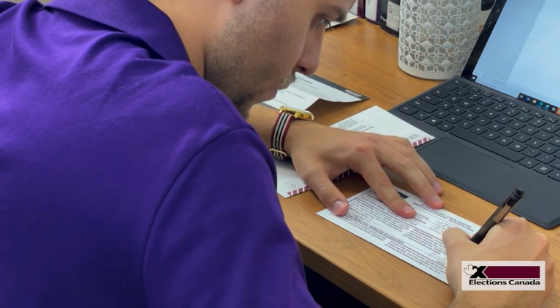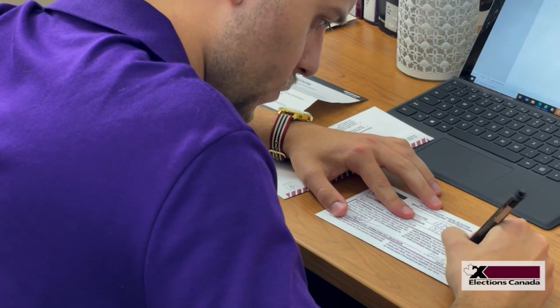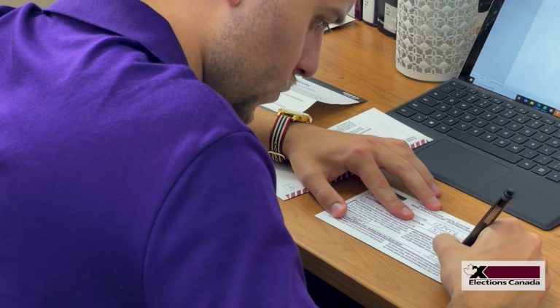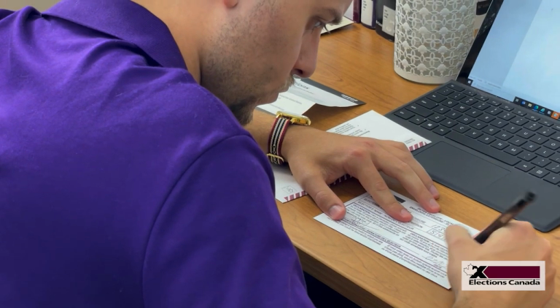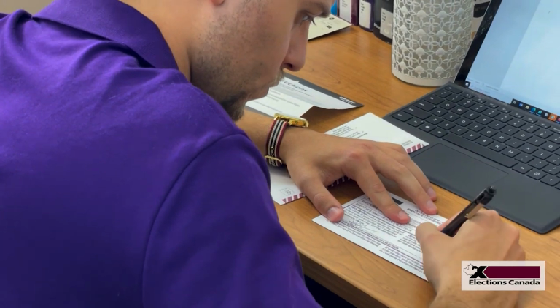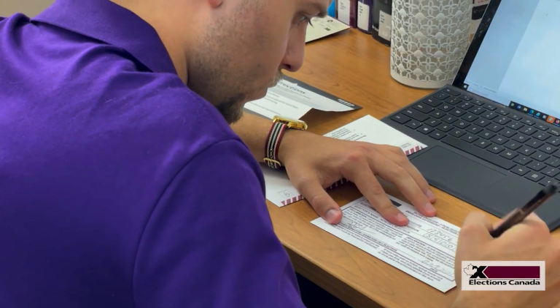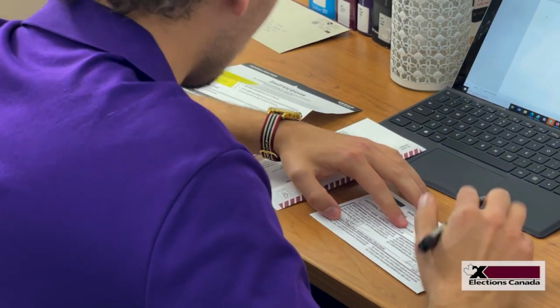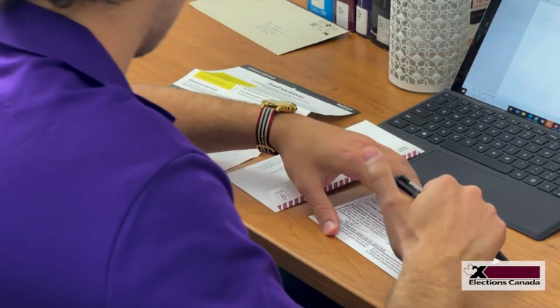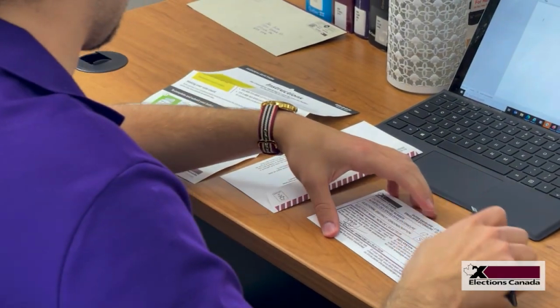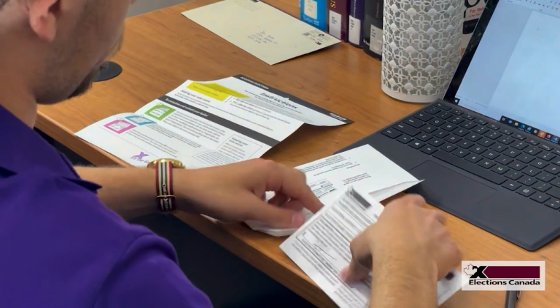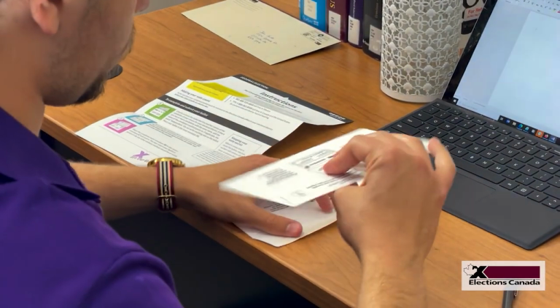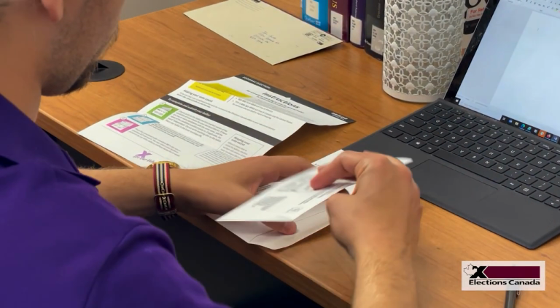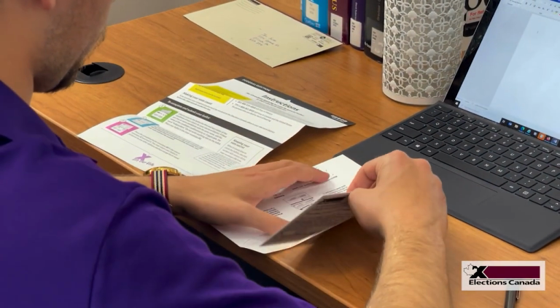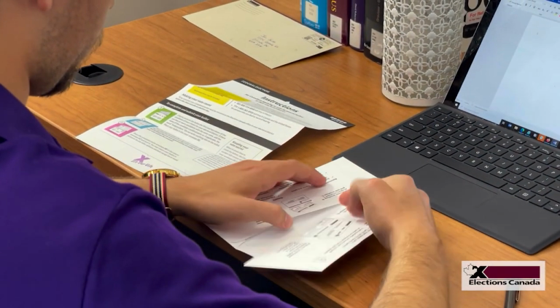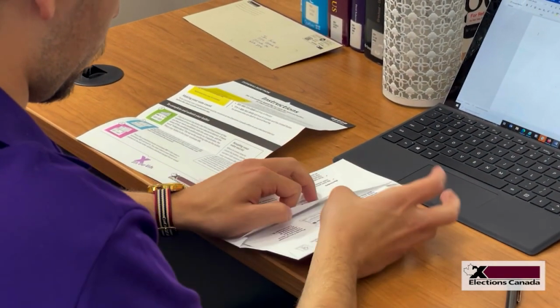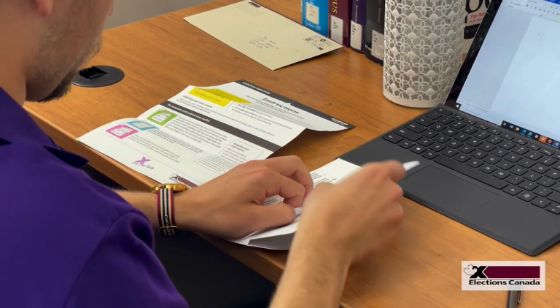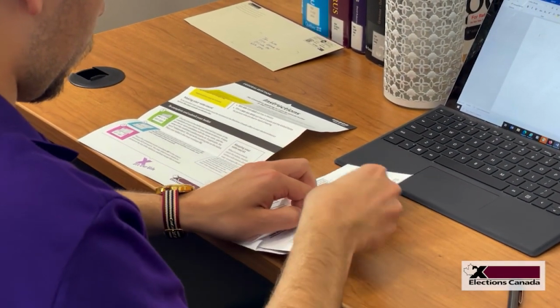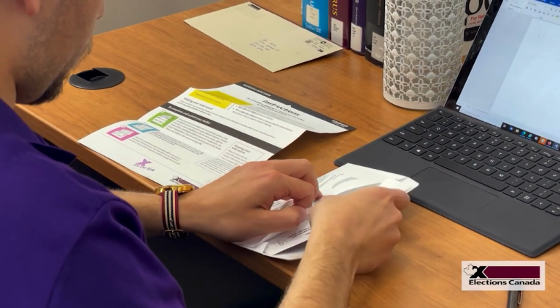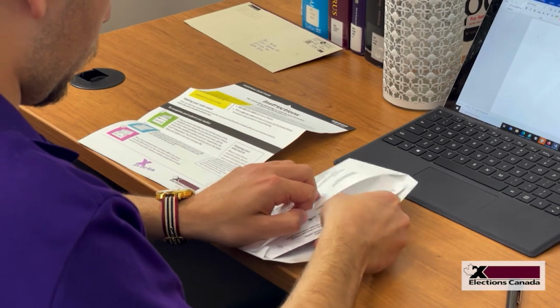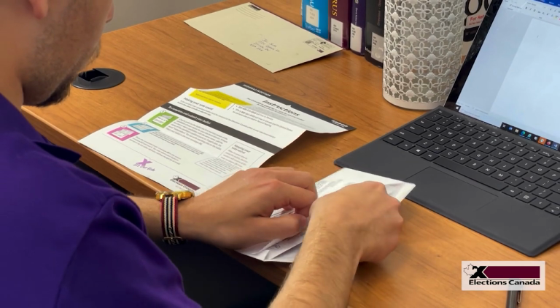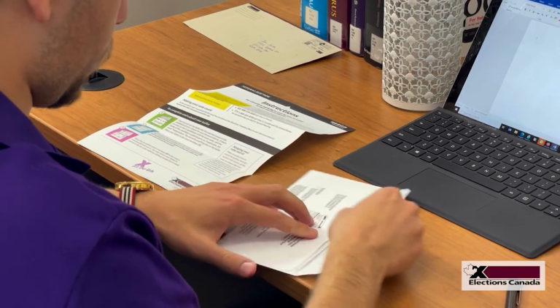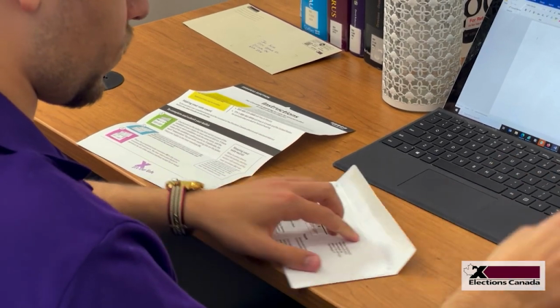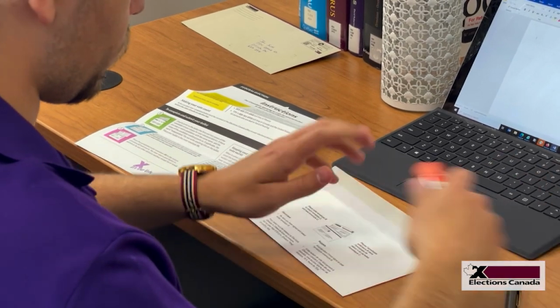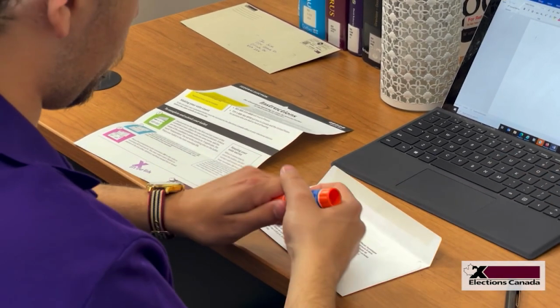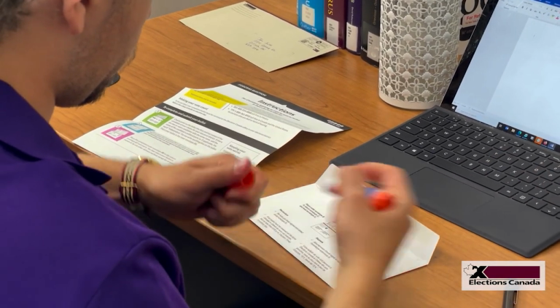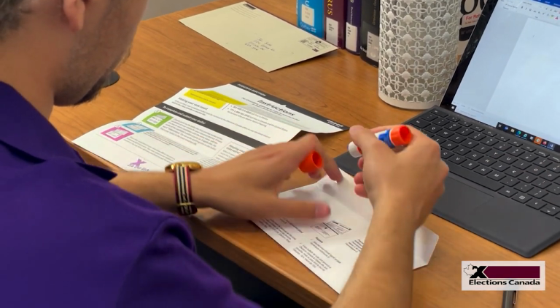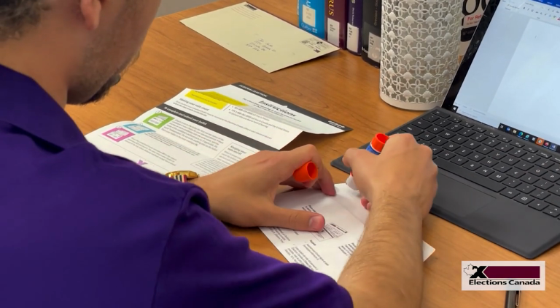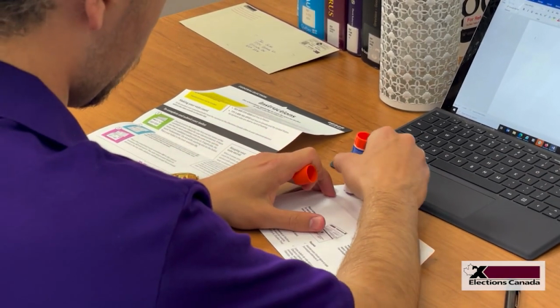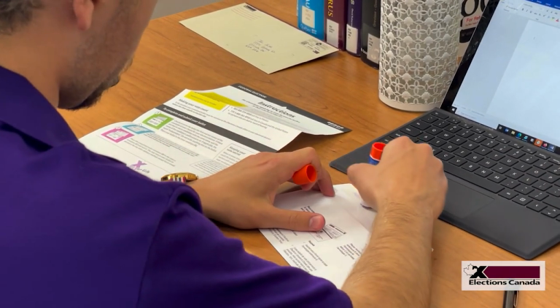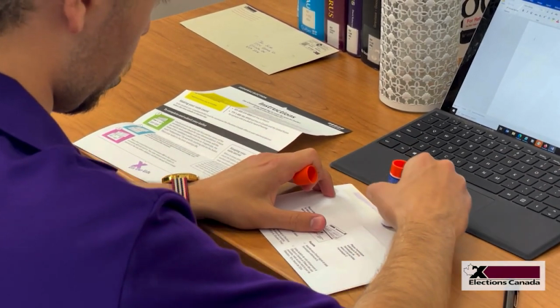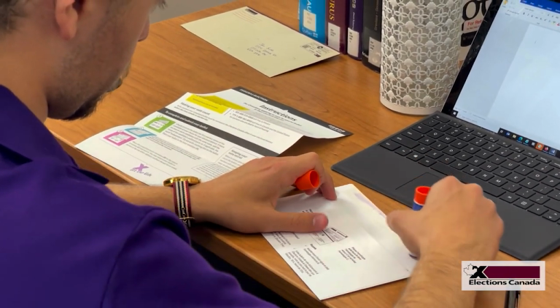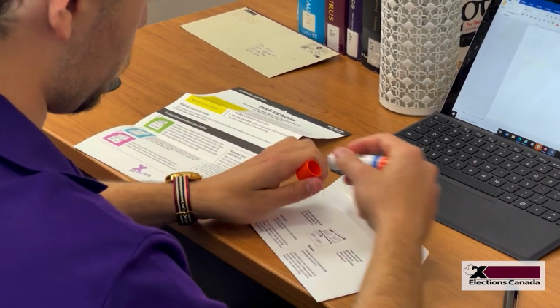Return your ballot to Elections Canada using the pre-addressed mailing envelope. You don't need a stamp, because the mailing envelope is already postage paid.